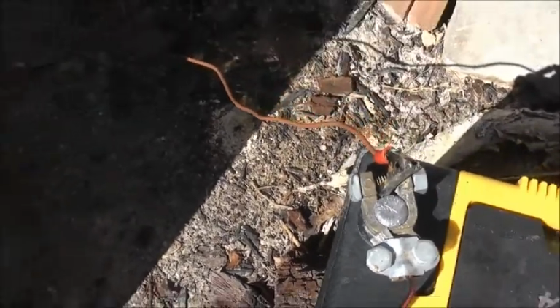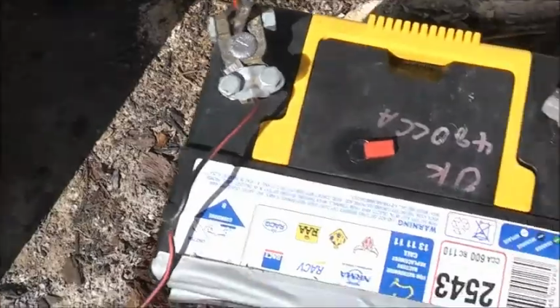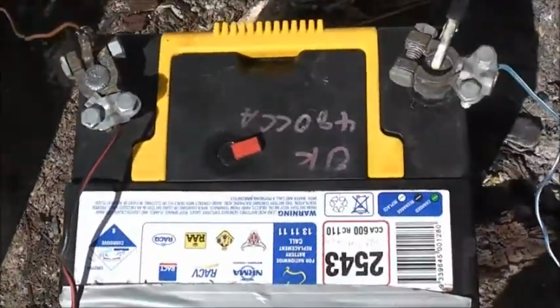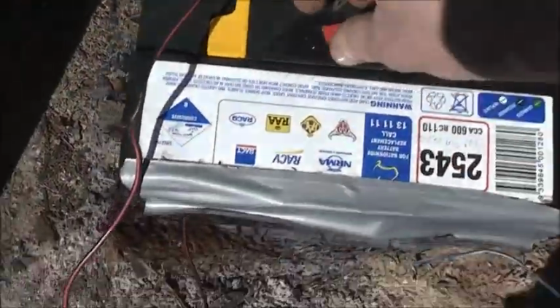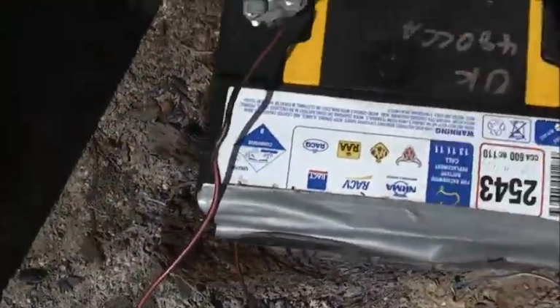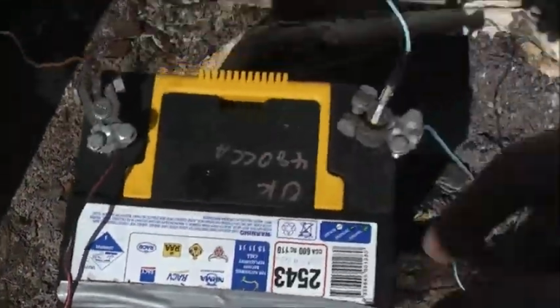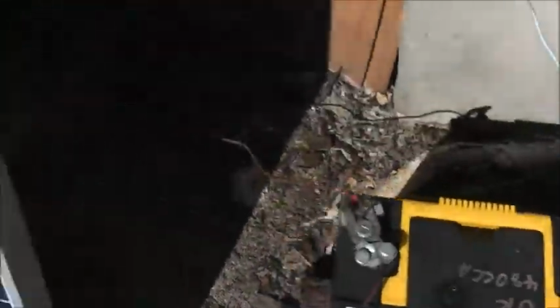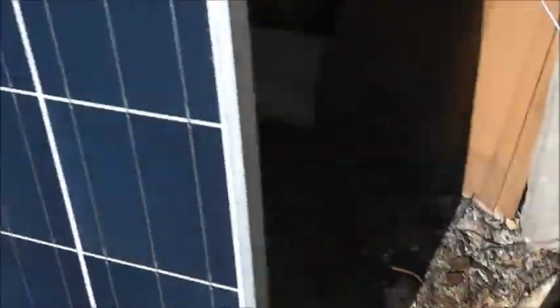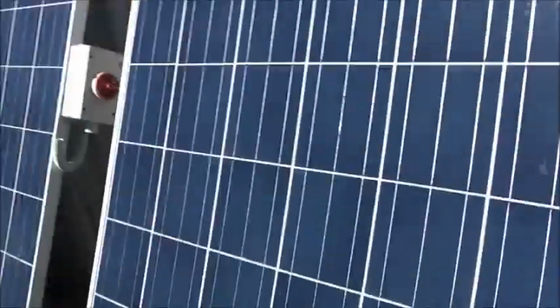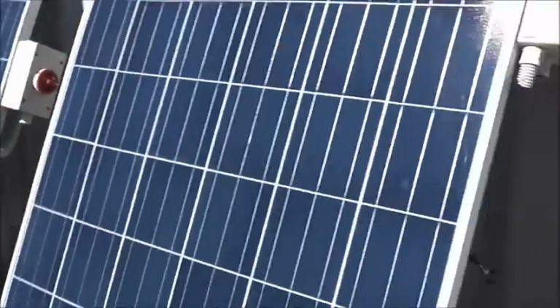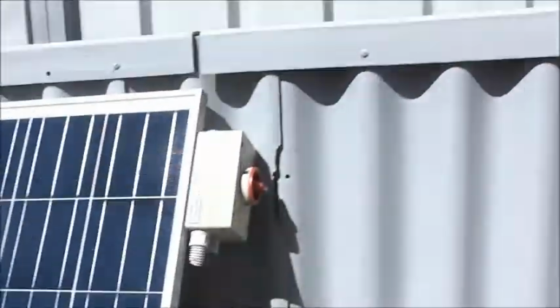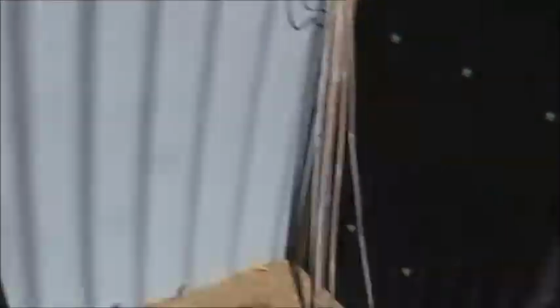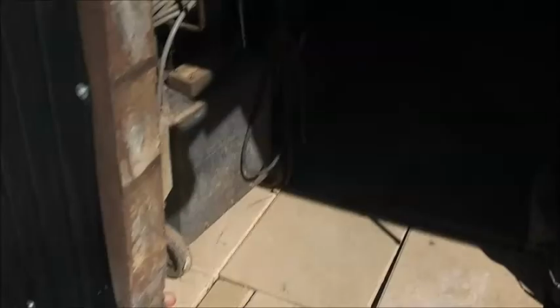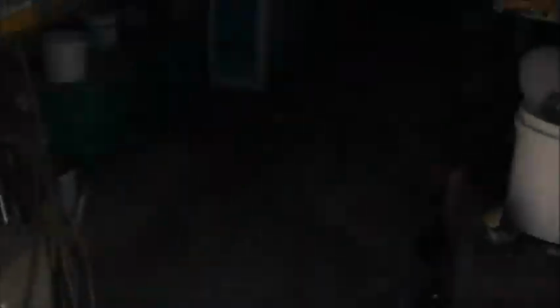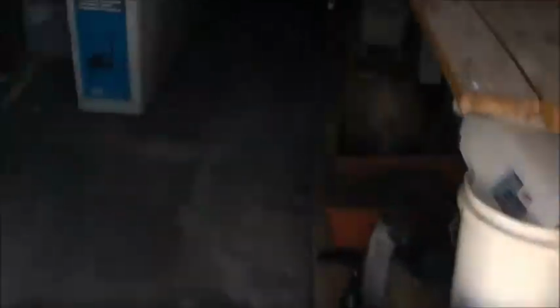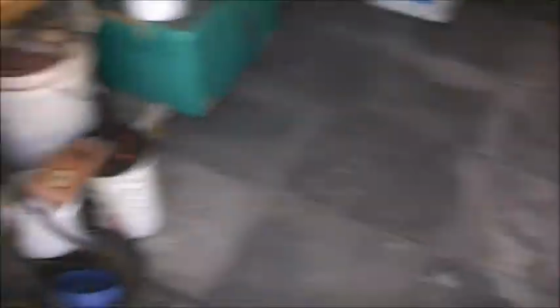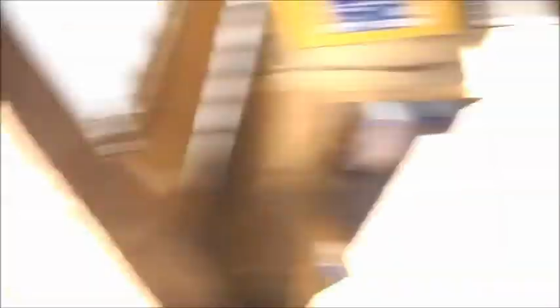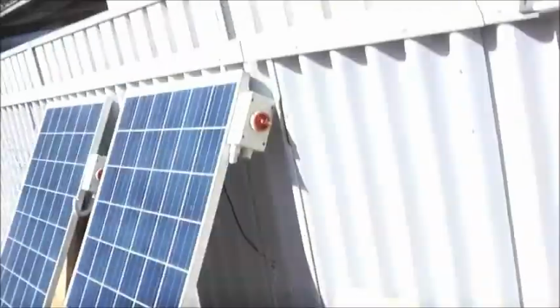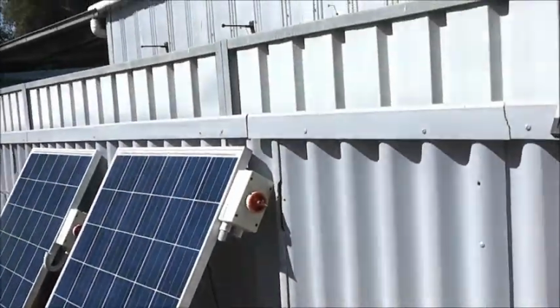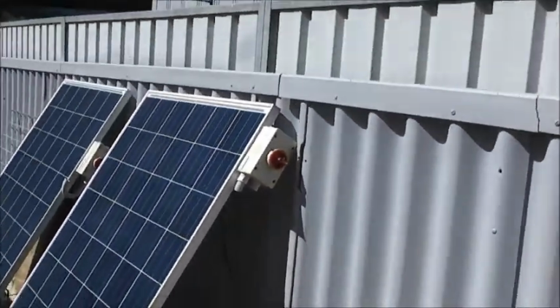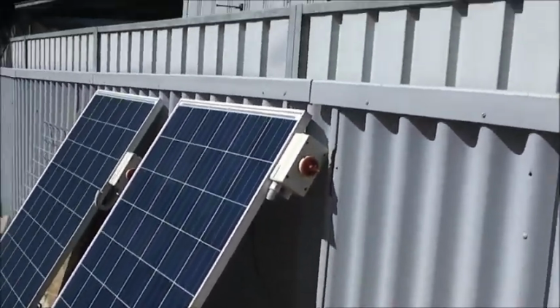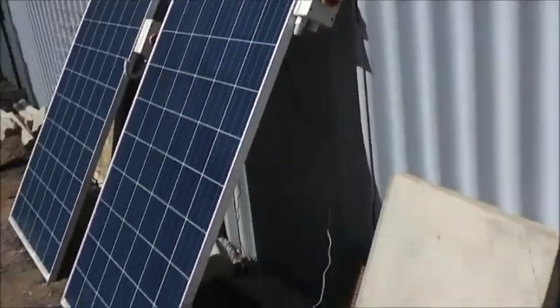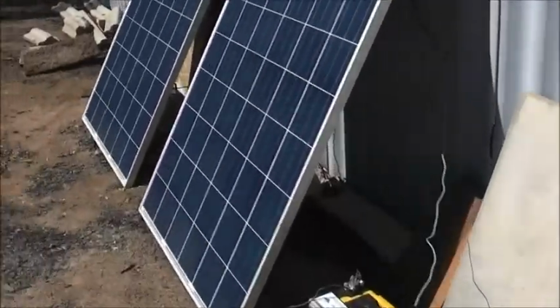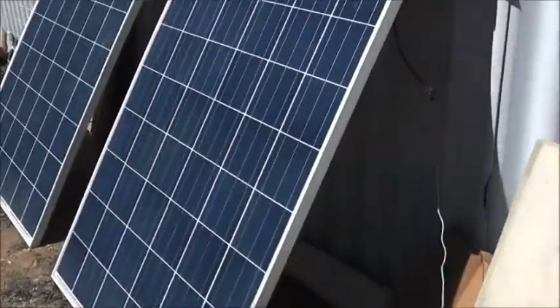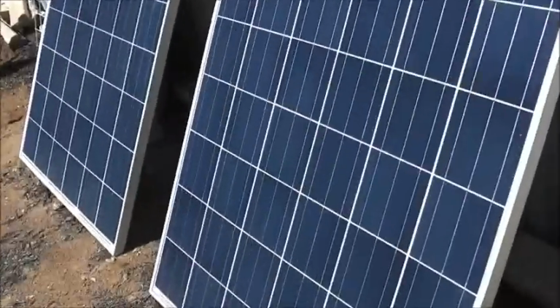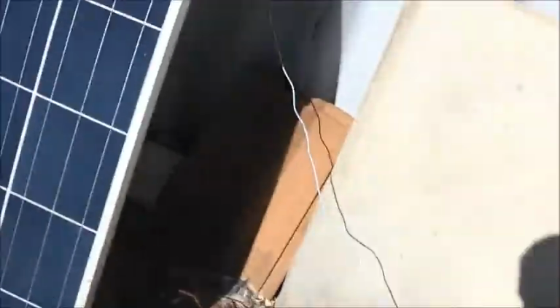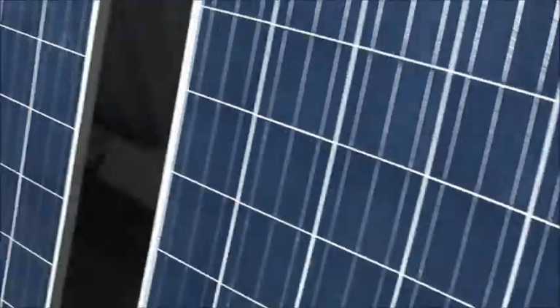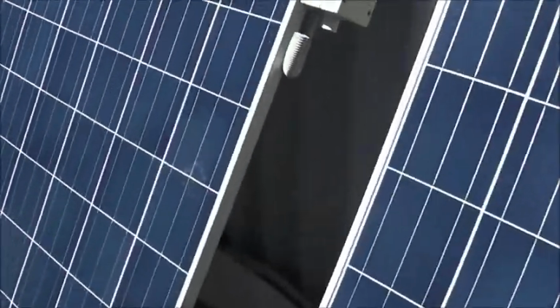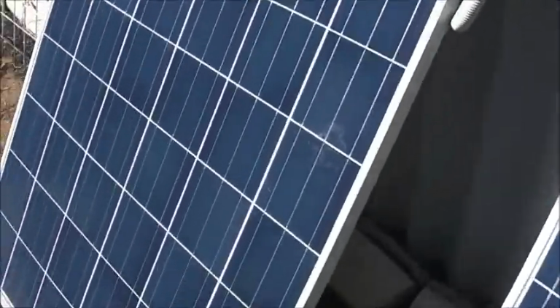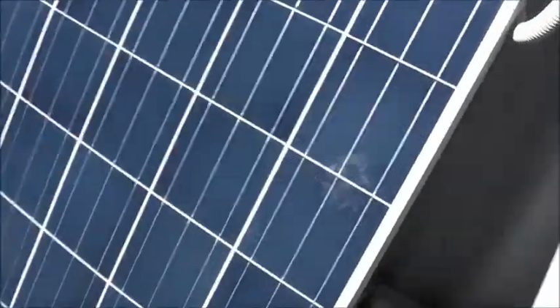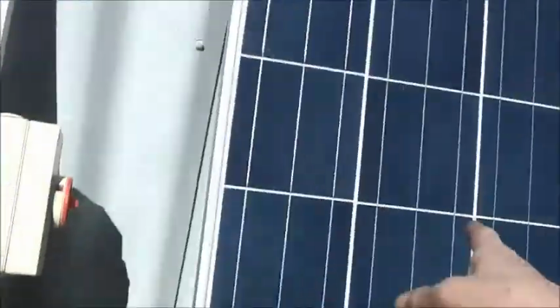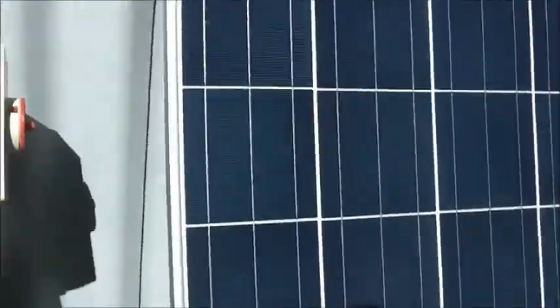That battery is virtually stuffed. That's why it's important you have your isolators in good order on solar installations, because when you've got a house roof full of those, fires are very common for that reason. So that's just that one solar panel generating that little arc.